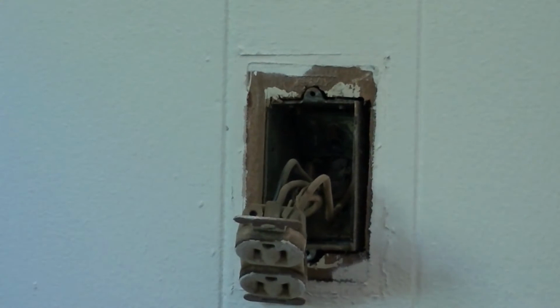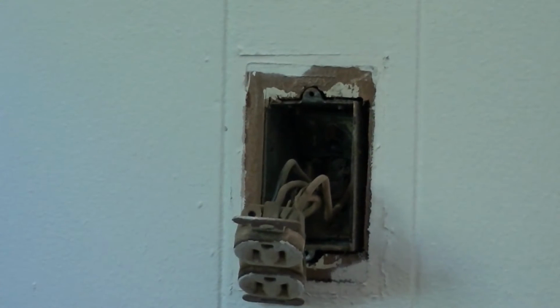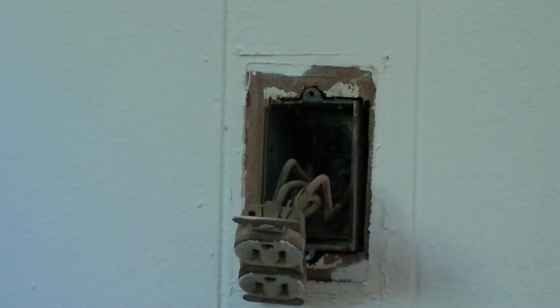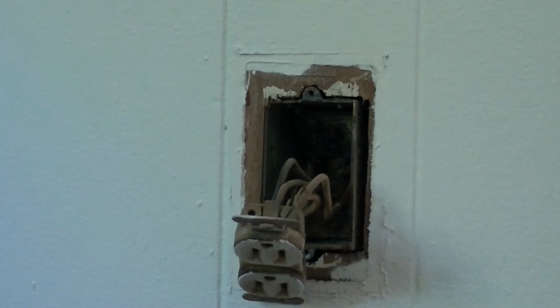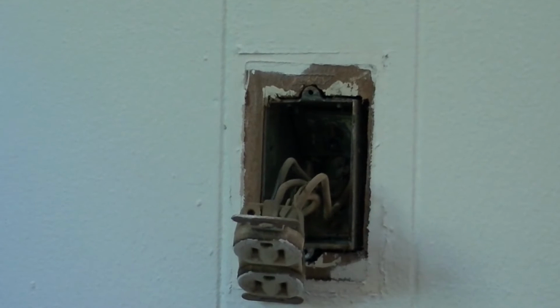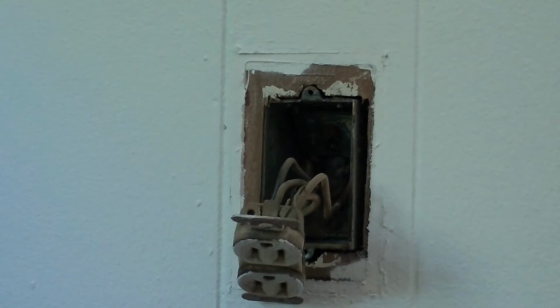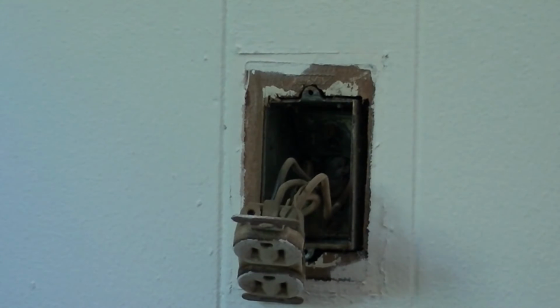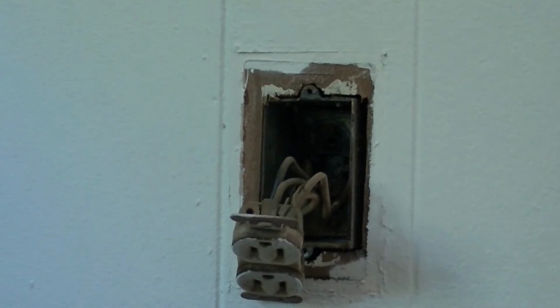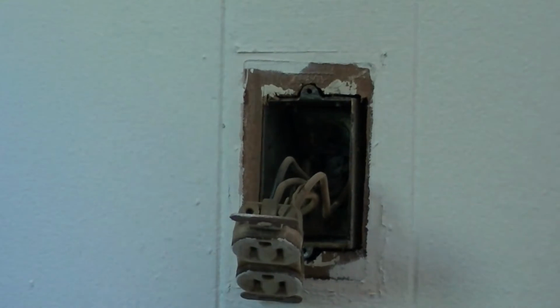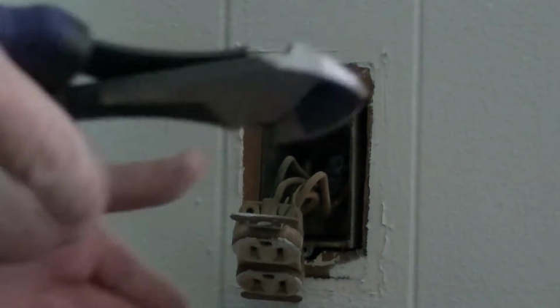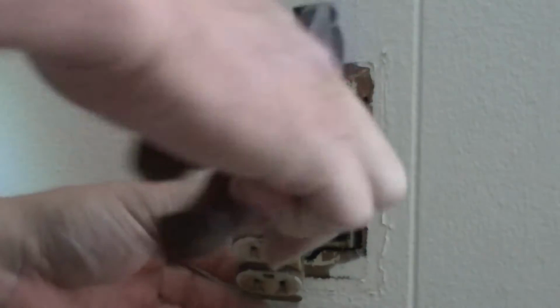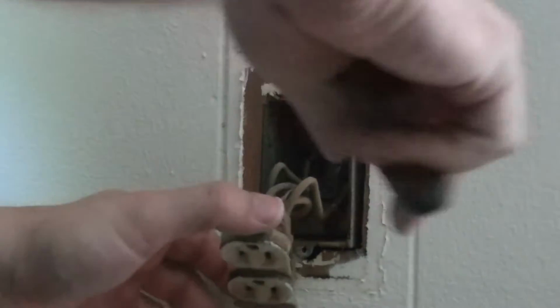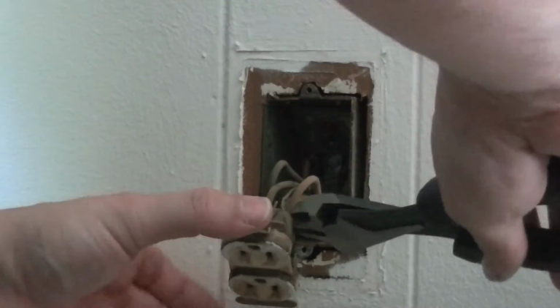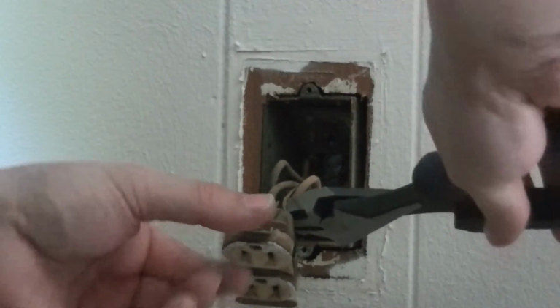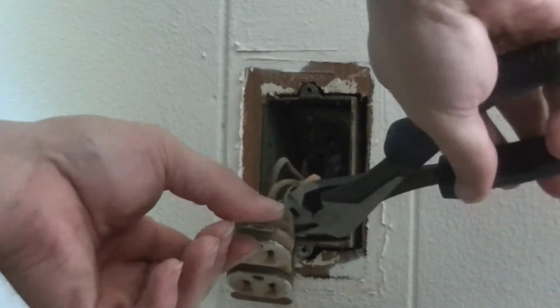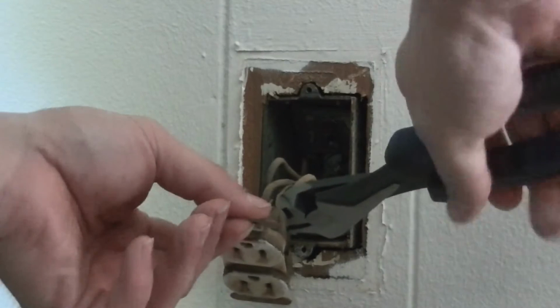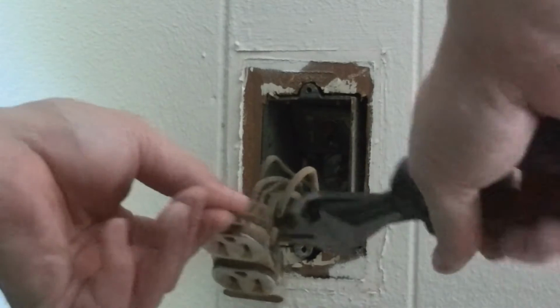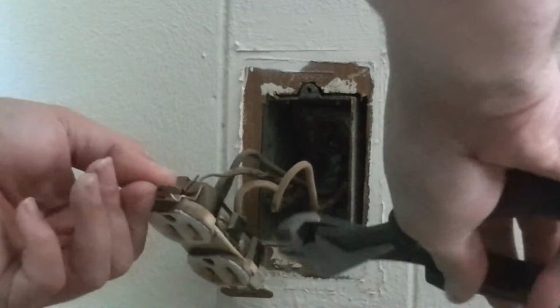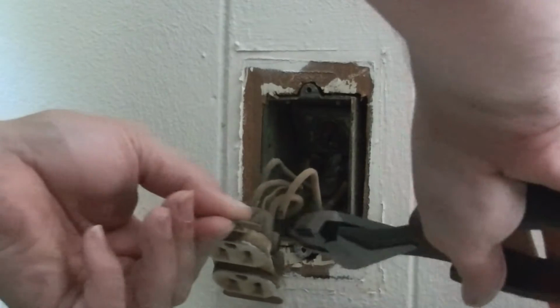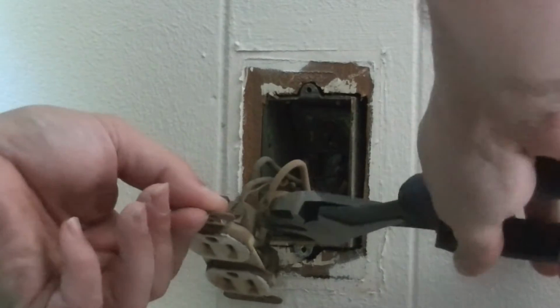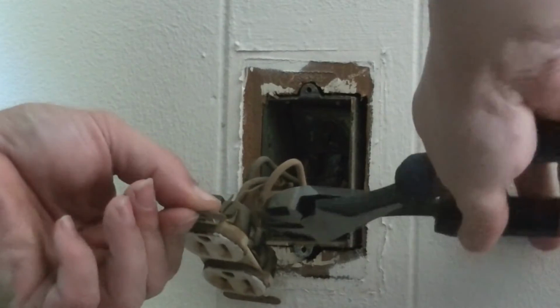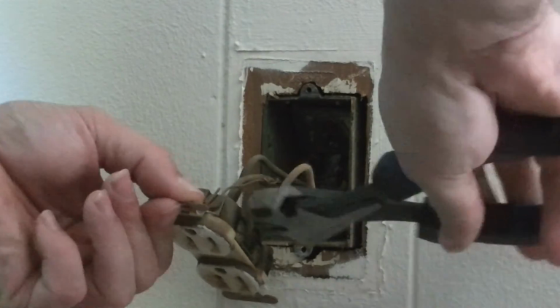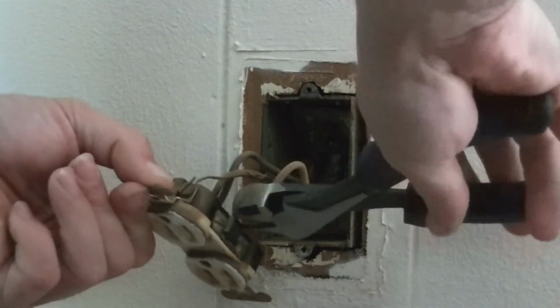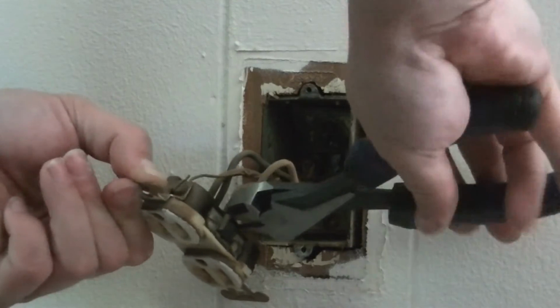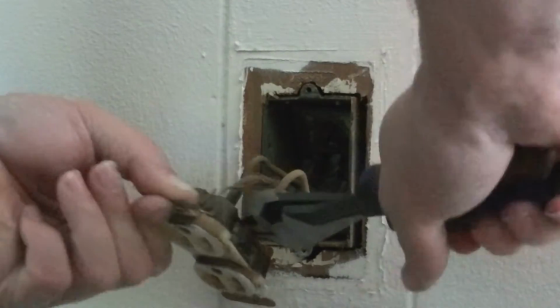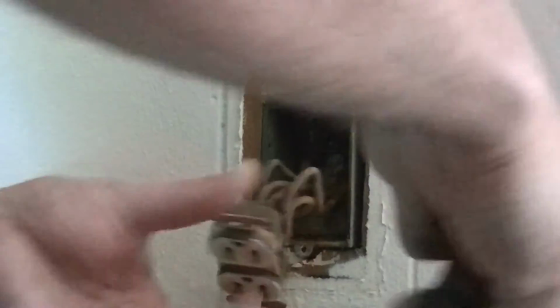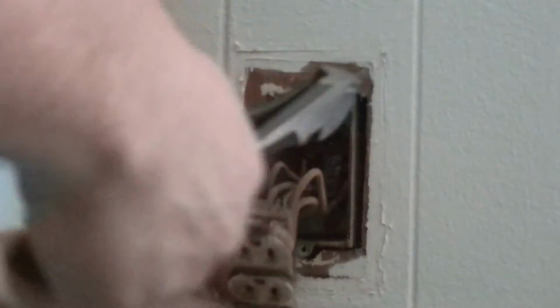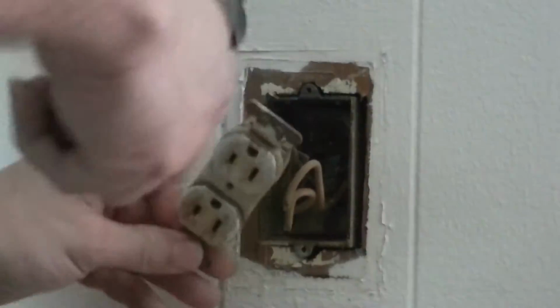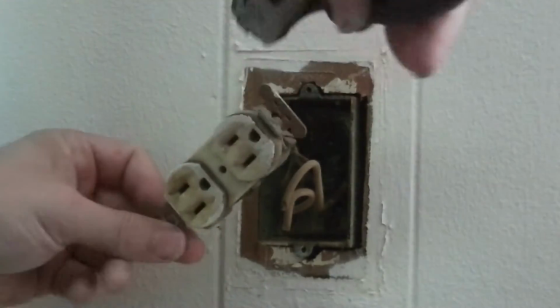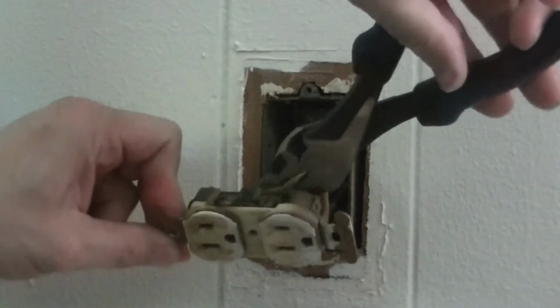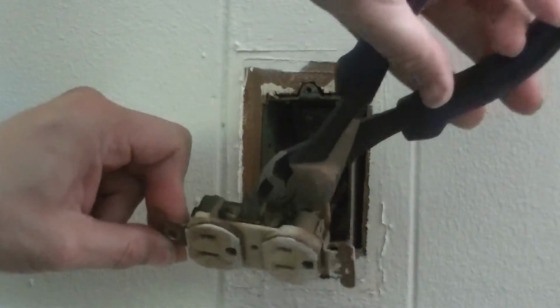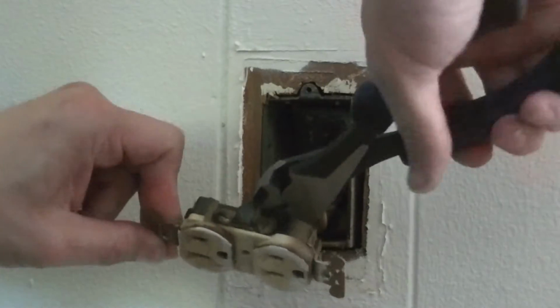I will say I hate pressed in, but they're perfectly legal in a lot of states. So in order to get these off, basically I have to cut them, because they will not pull back out.